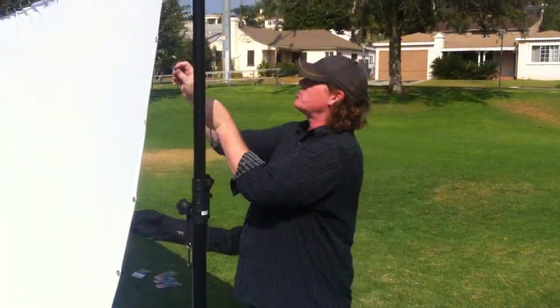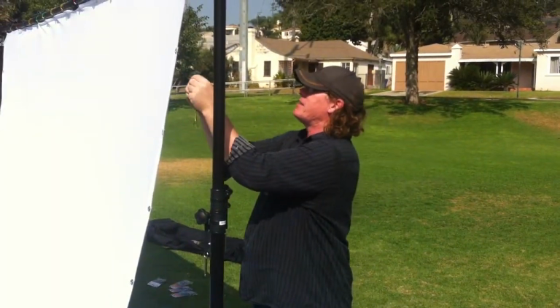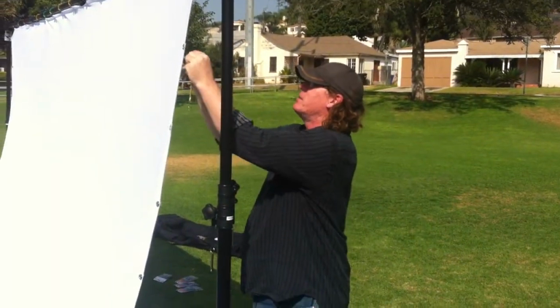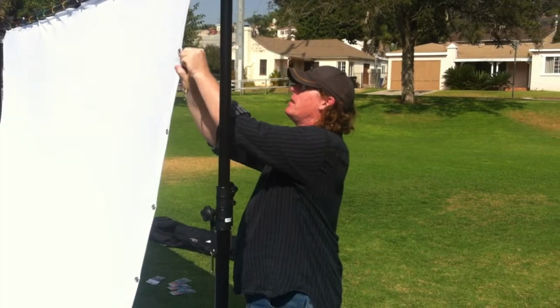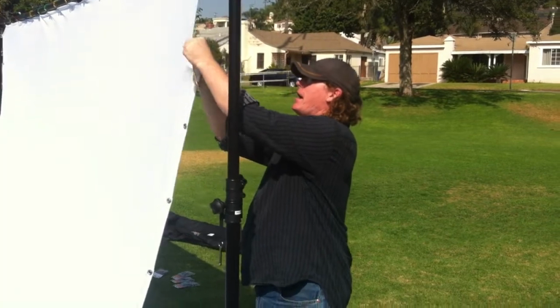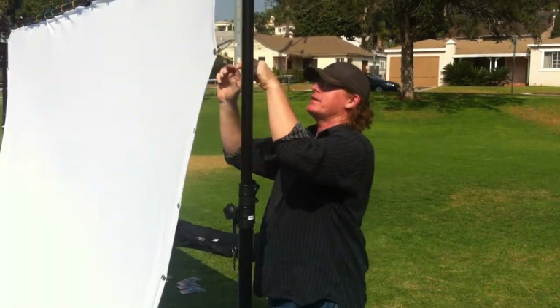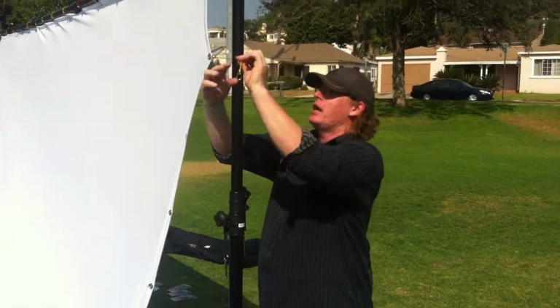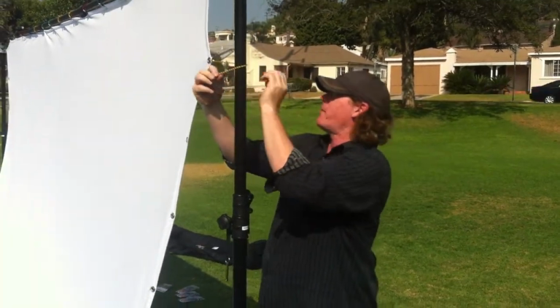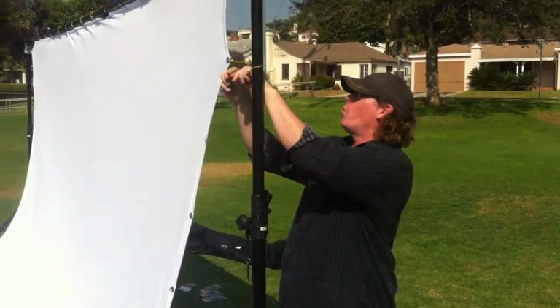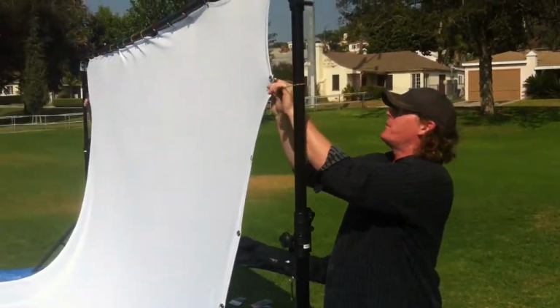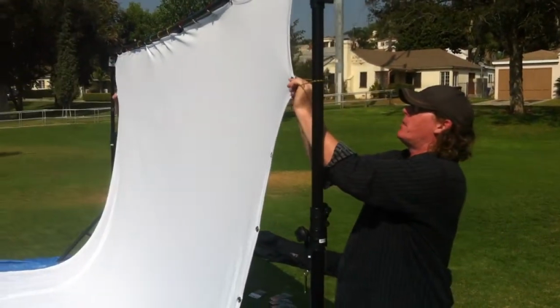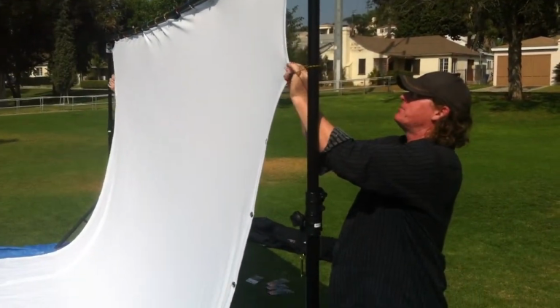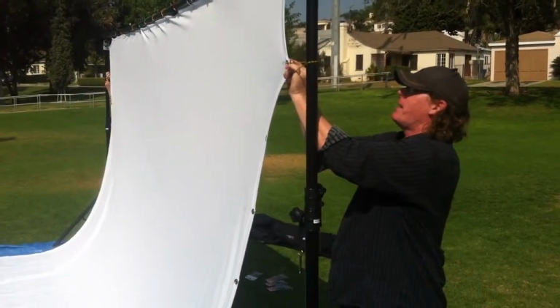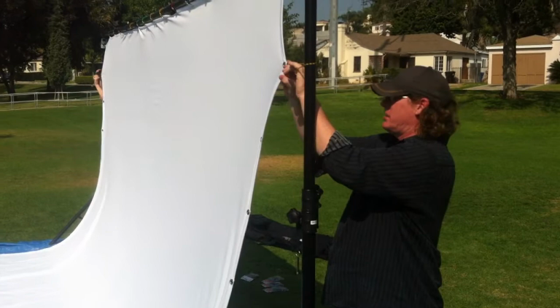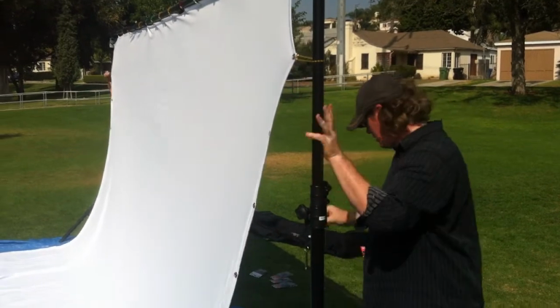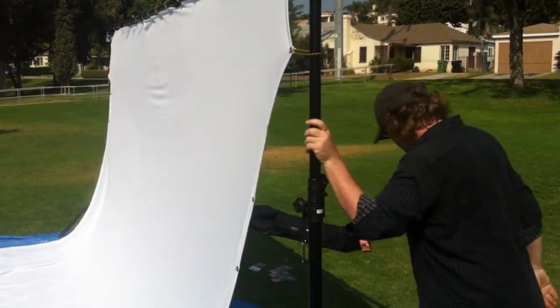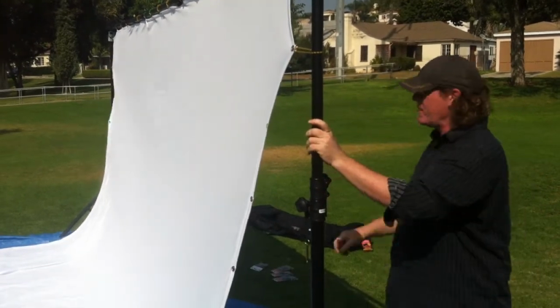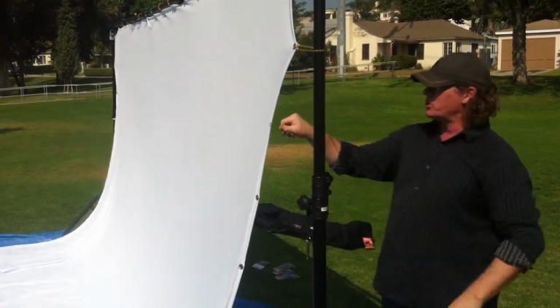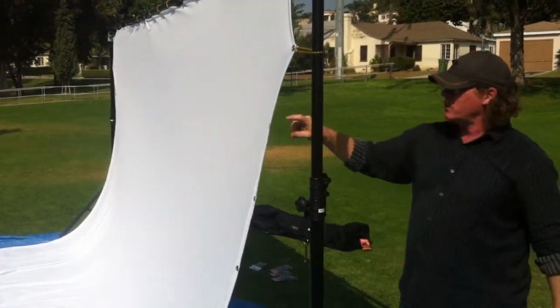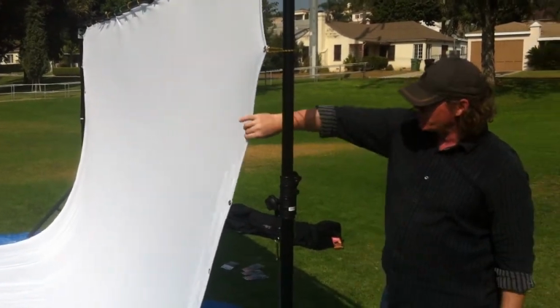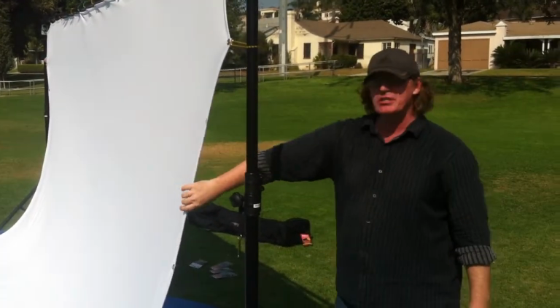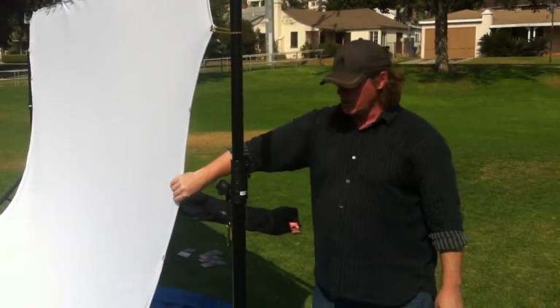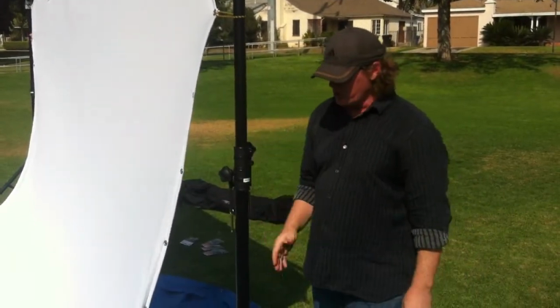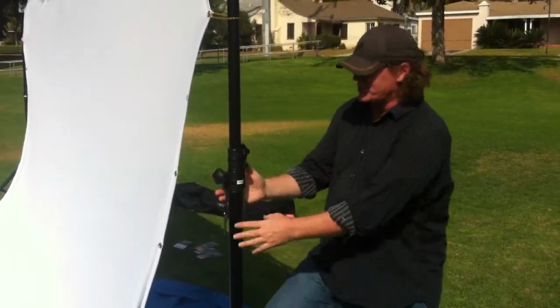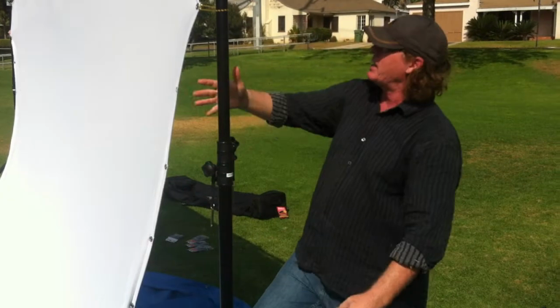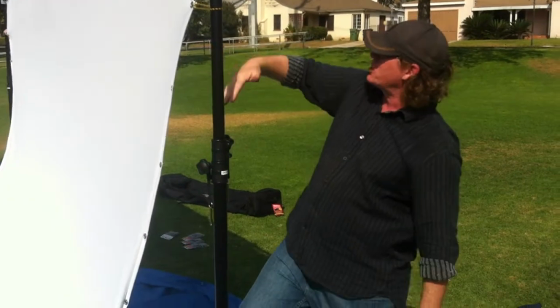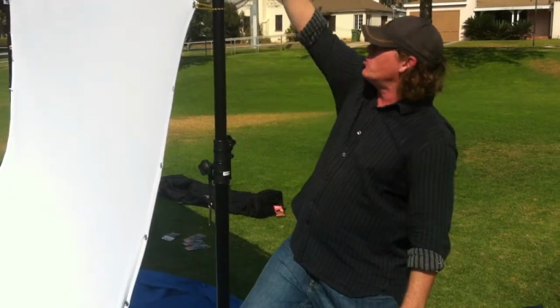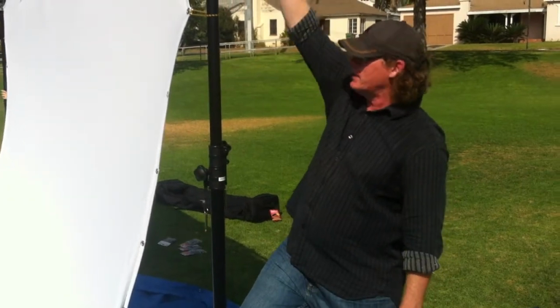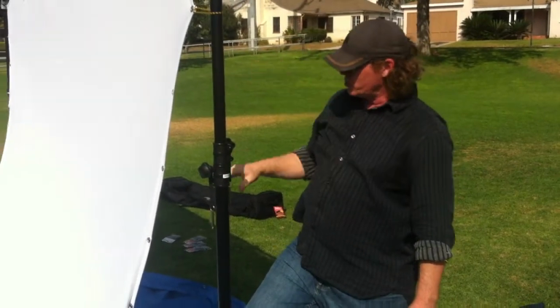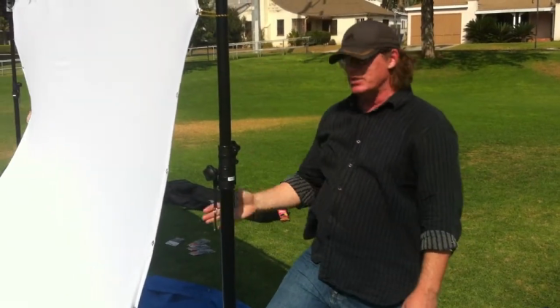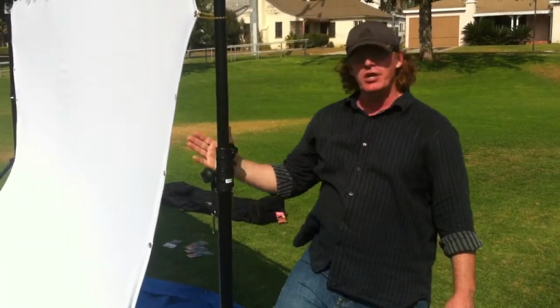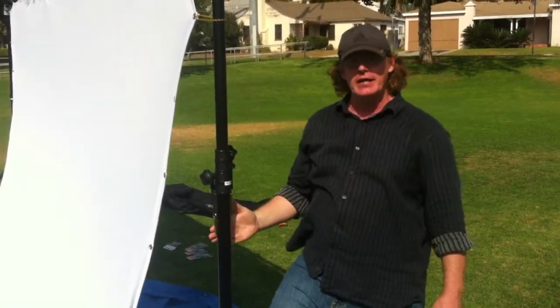Then you're just going to take this and connect it, and just wrap it around one time around the bar, and then right back to that. And then what you're going to do is connect these down, then you're going to raise this up again, and you're going to keep doing it until you have the entire side connected.